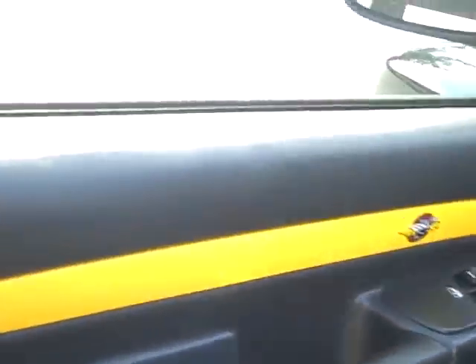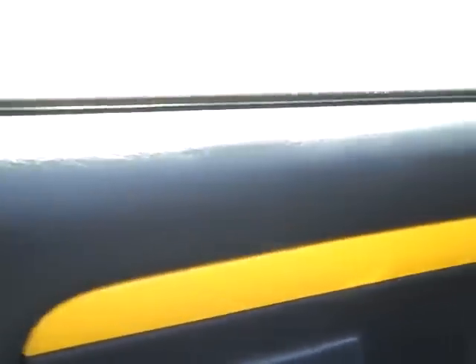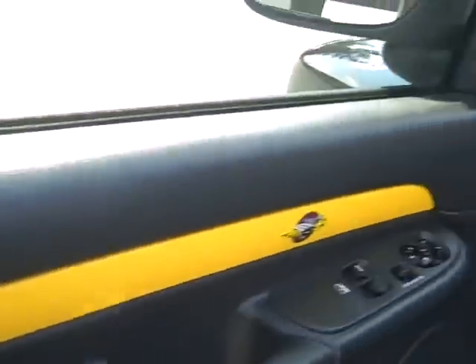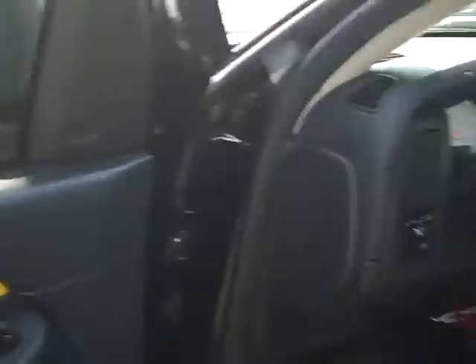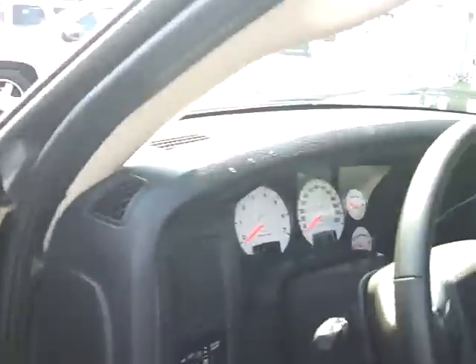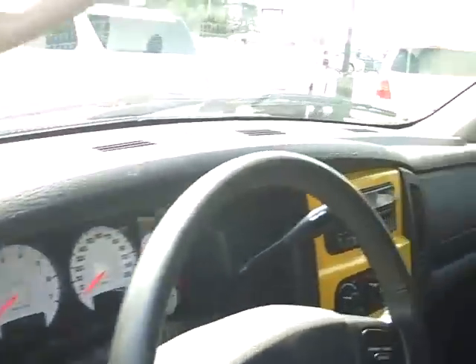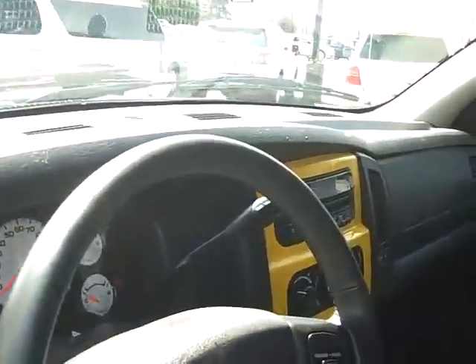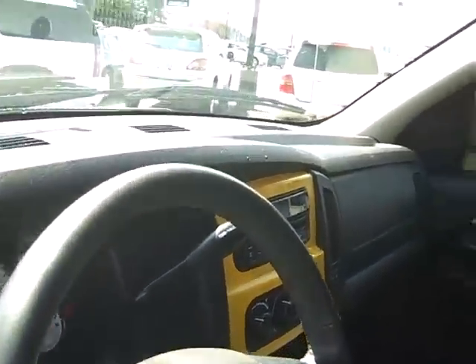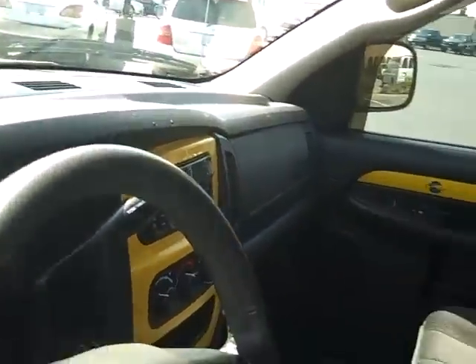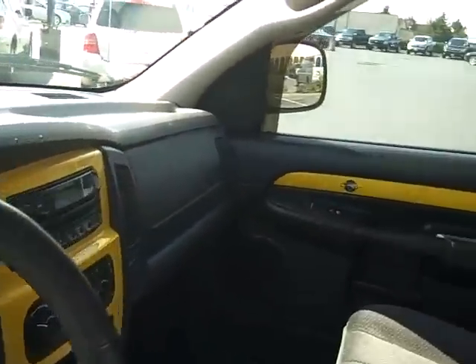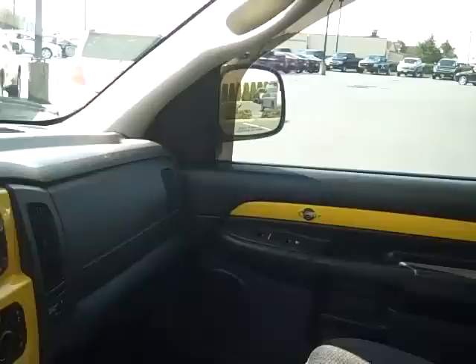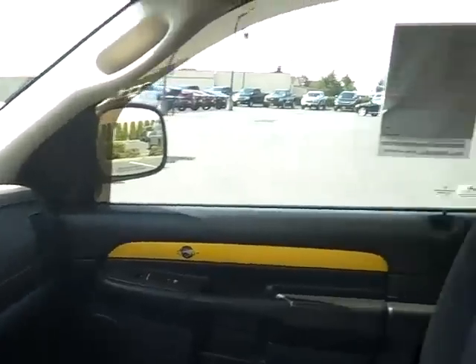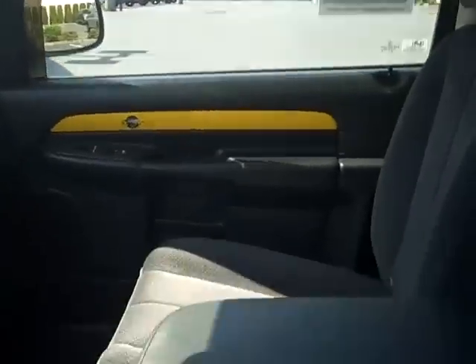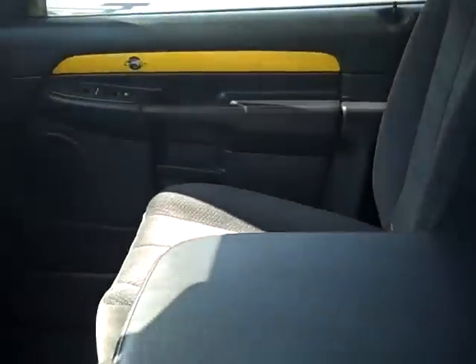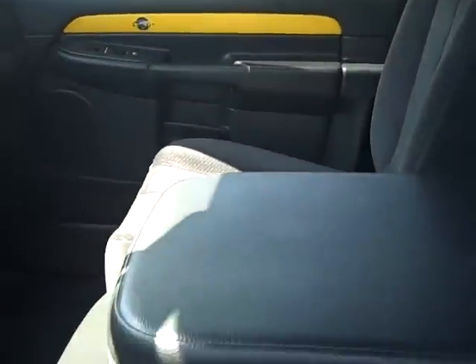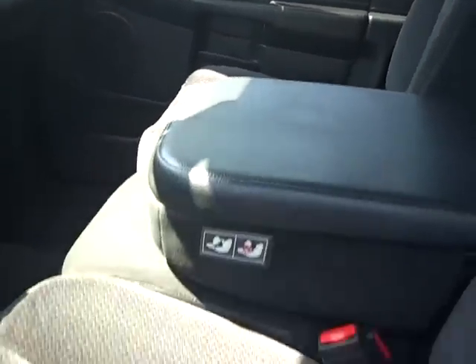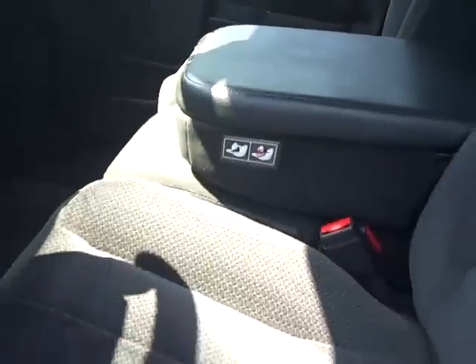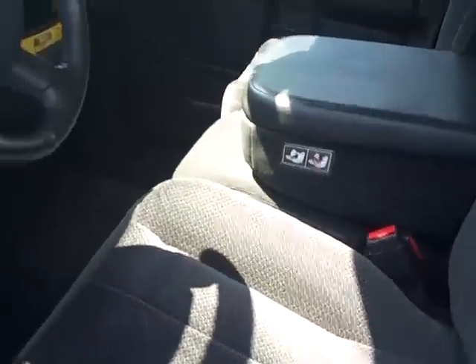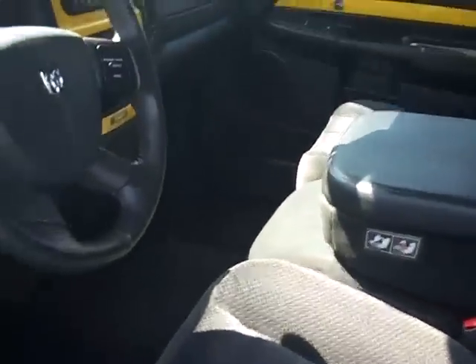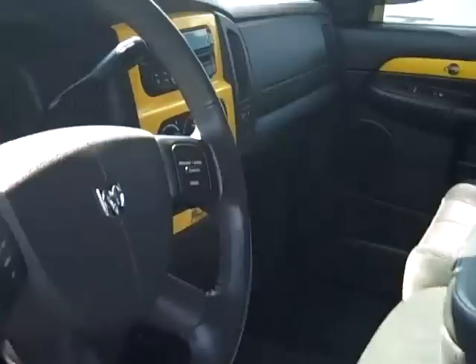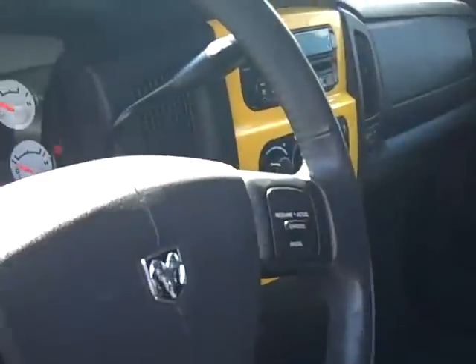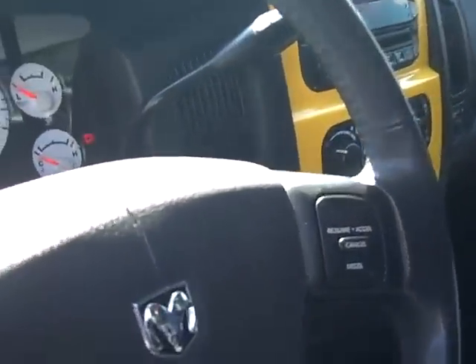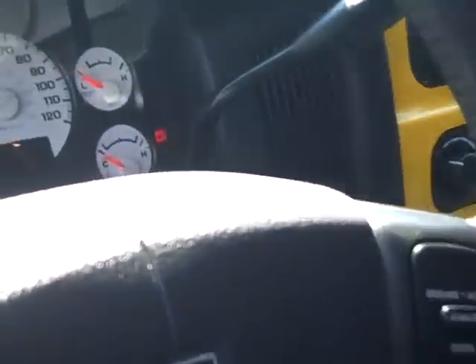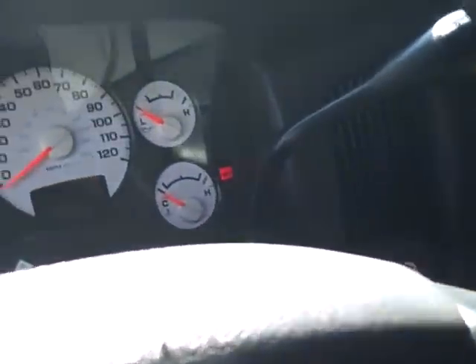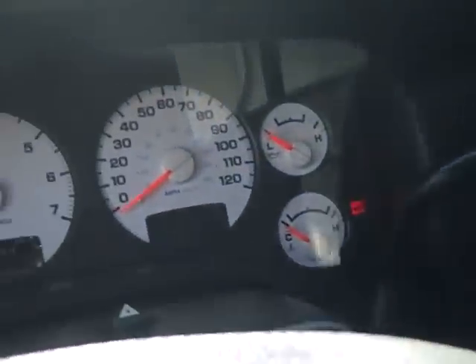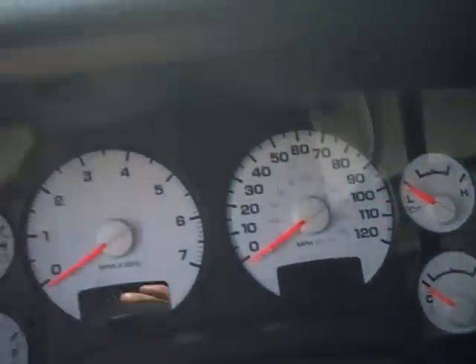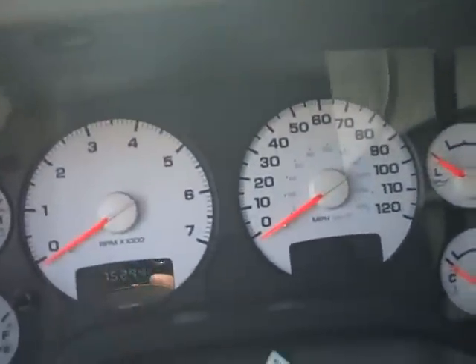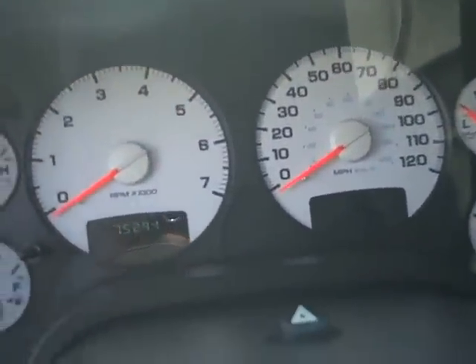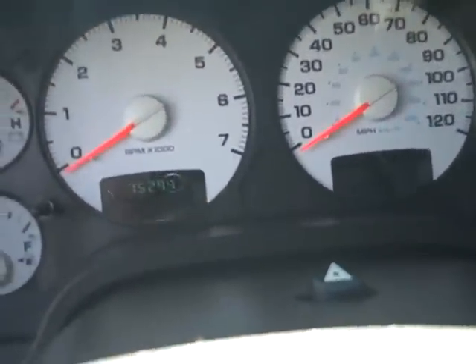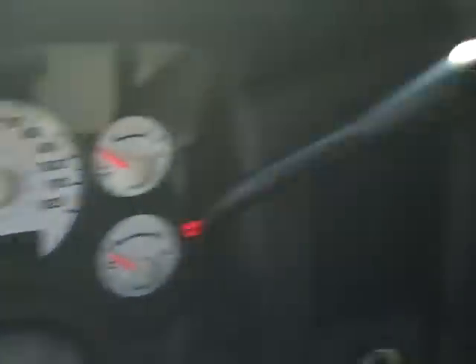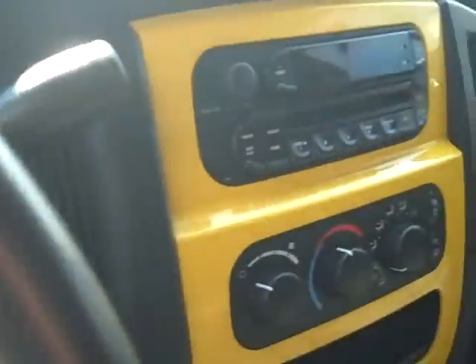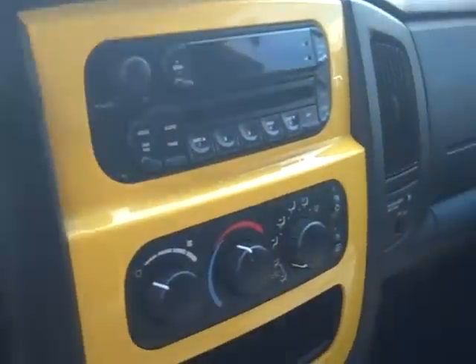Look at that interior folks, look at the accents in there. We got power windows, power locks, cloth seats, power seat, cruise control, air conditioning. Check out that dash — how cool is that?